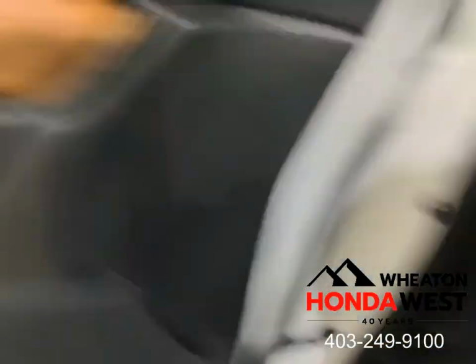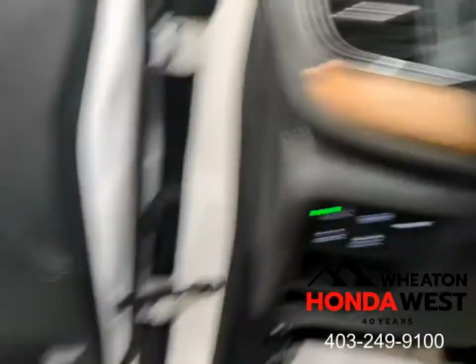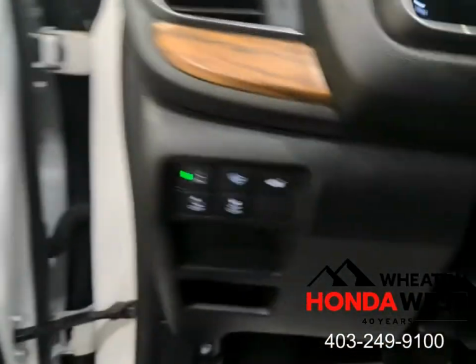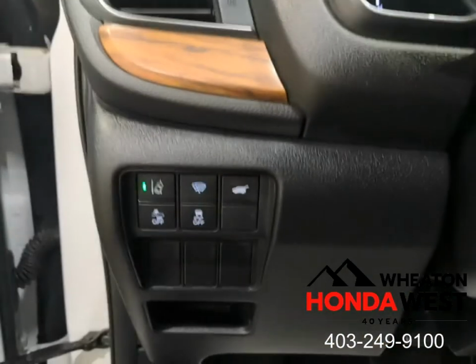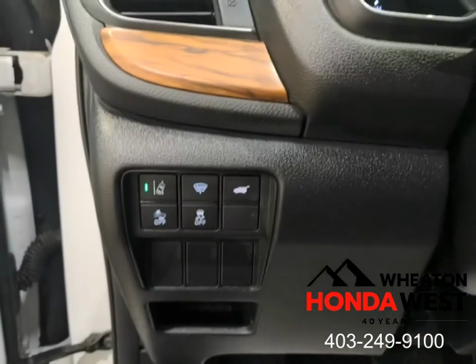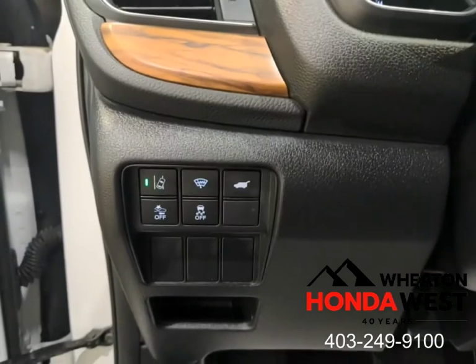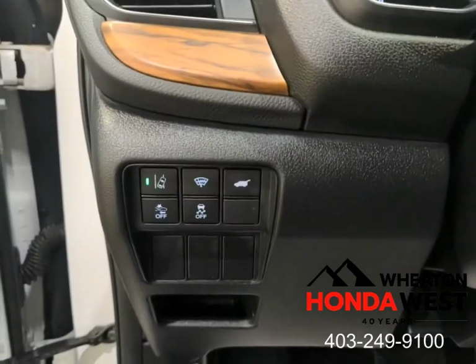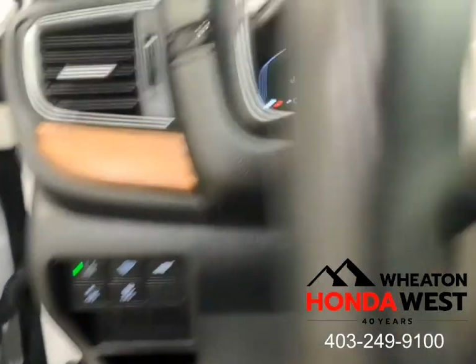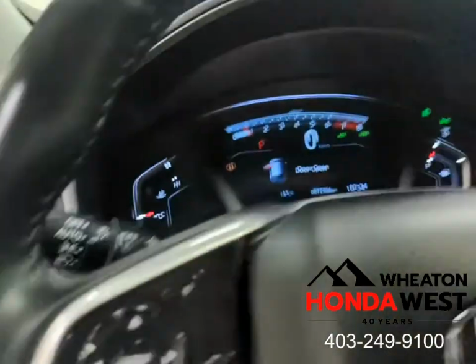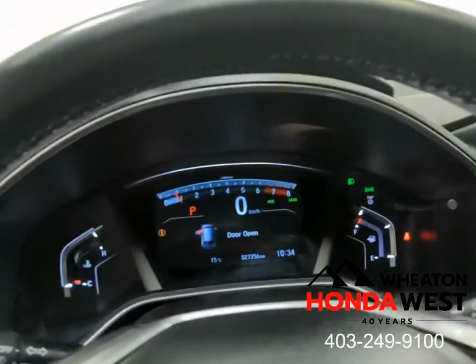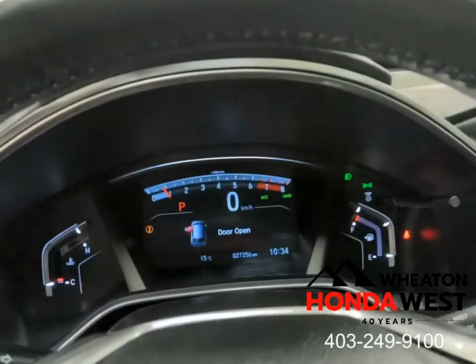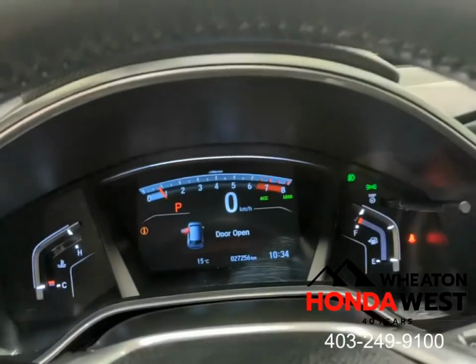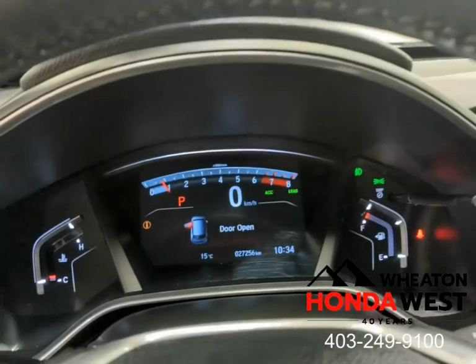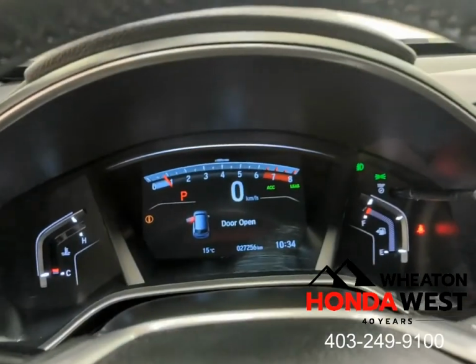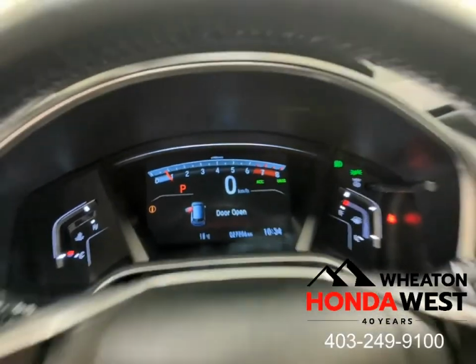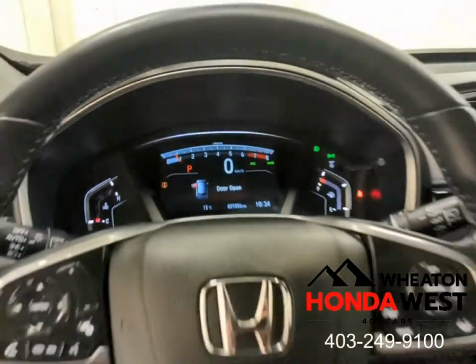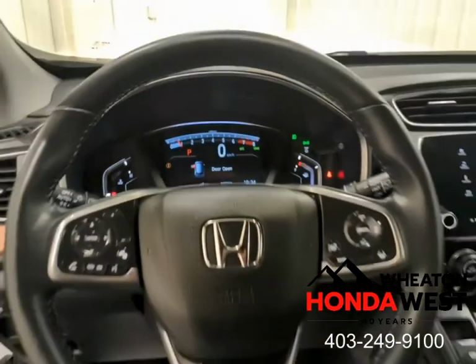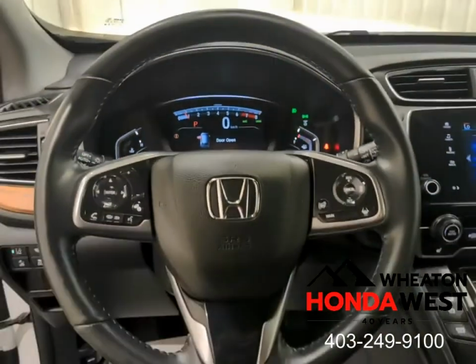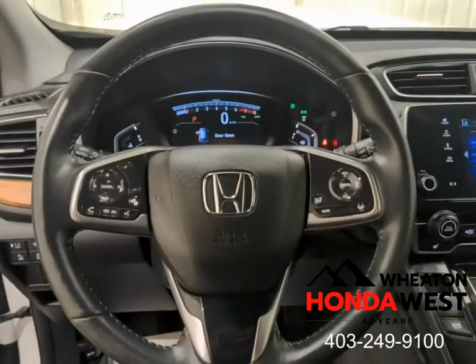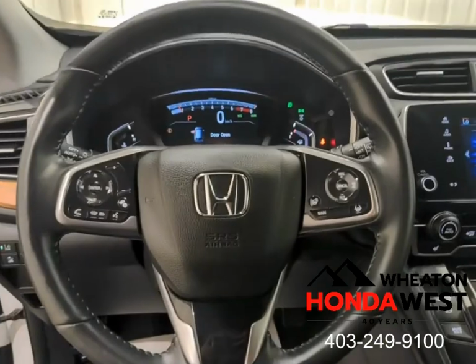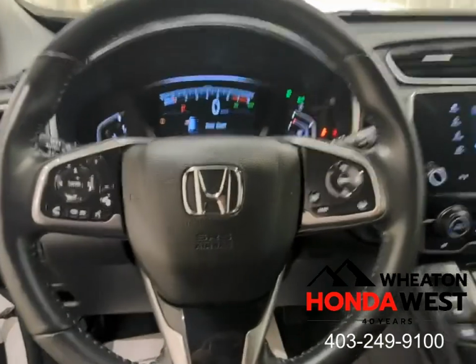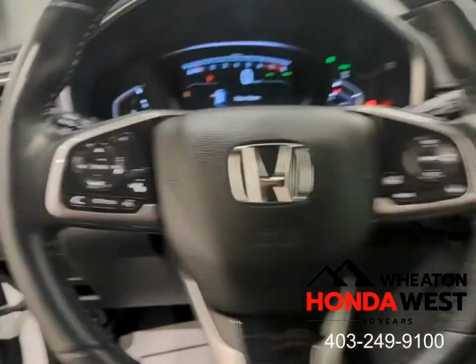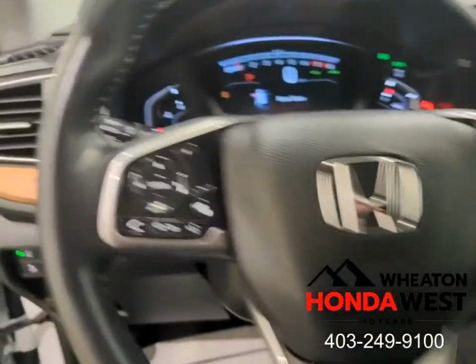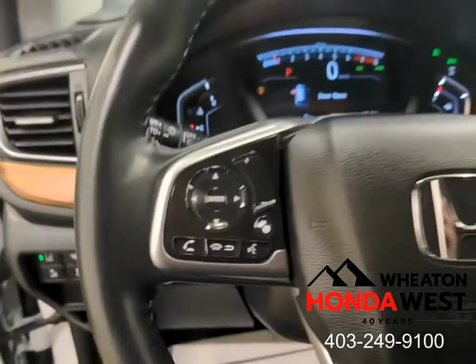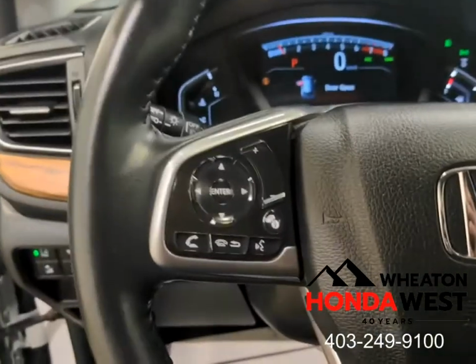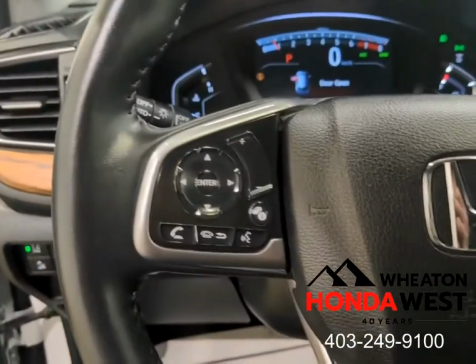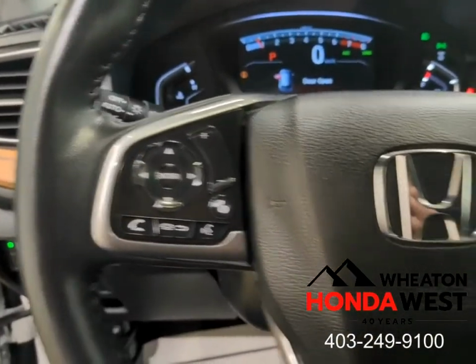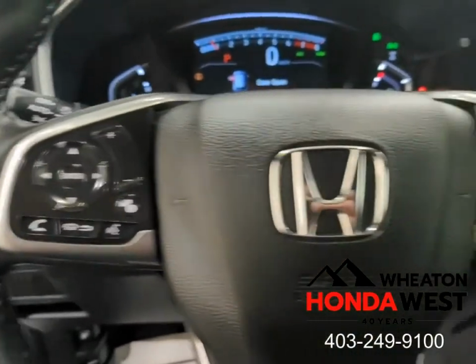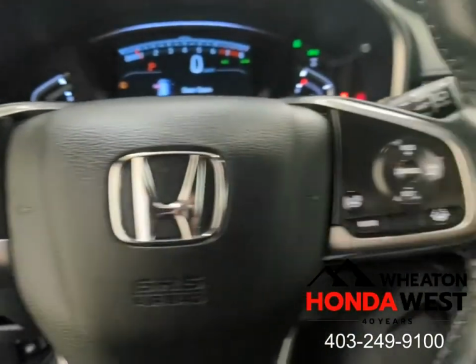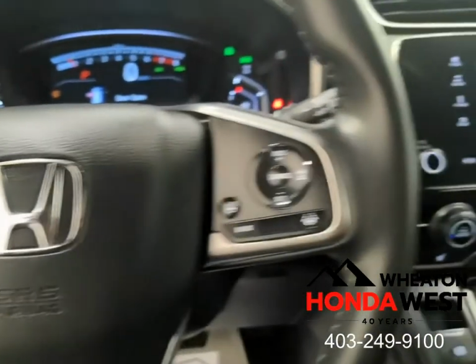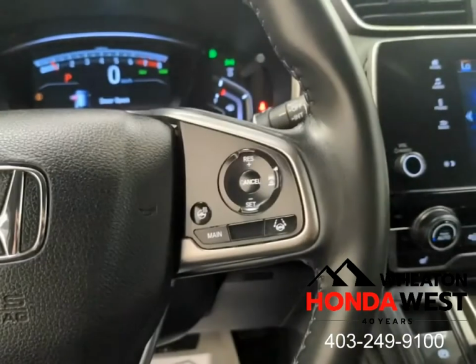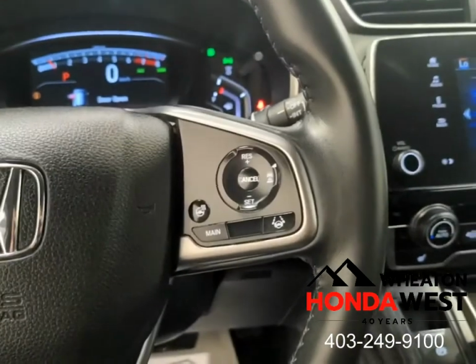And the best part about our process is it eliminates the one thing everybody hates — always wondering if you got the best deal. Here at Wheaton Honda West, you'll get the best value for your used vehicle purchase in the marketplace, guaranteed.